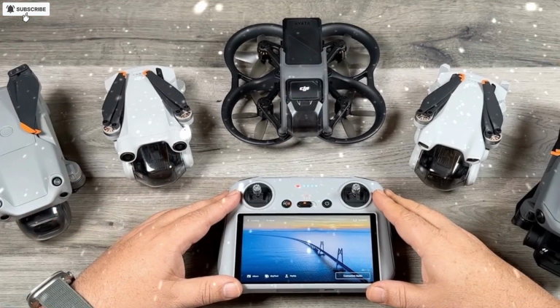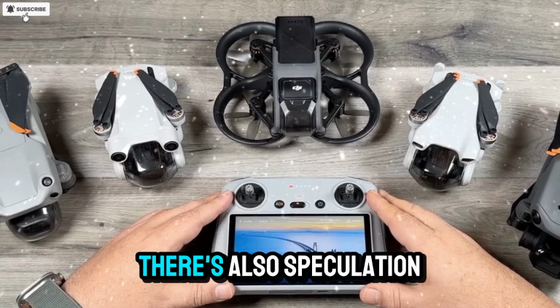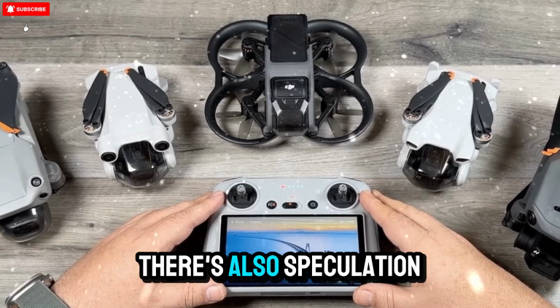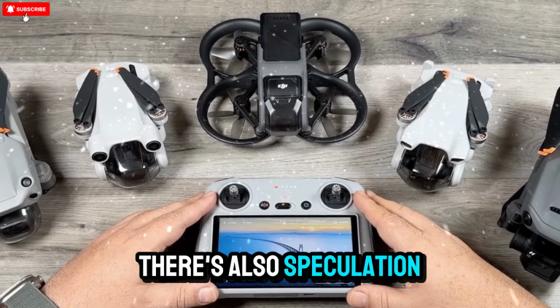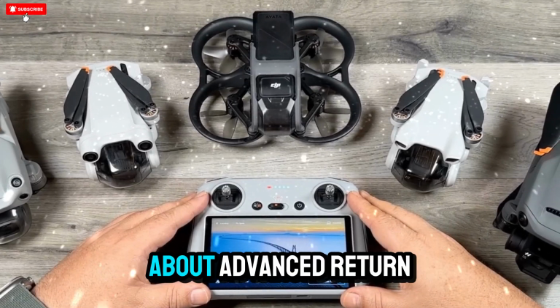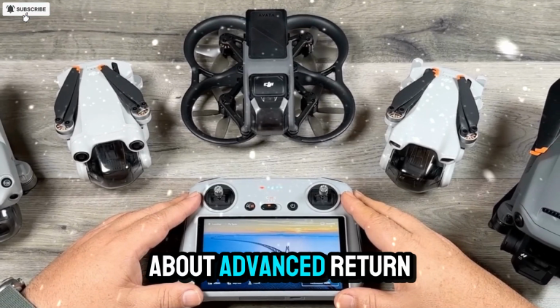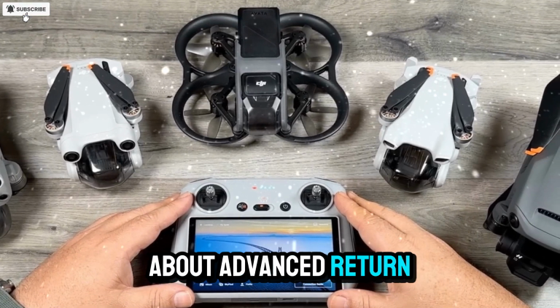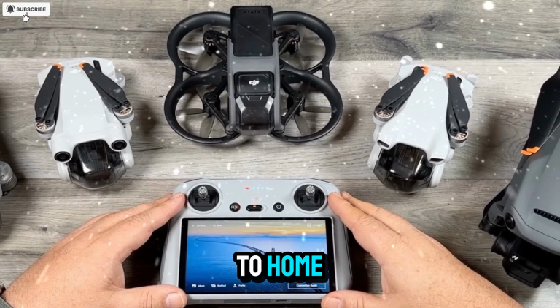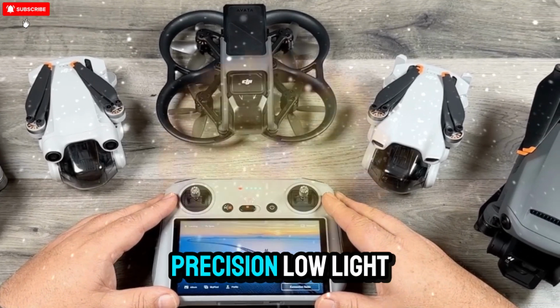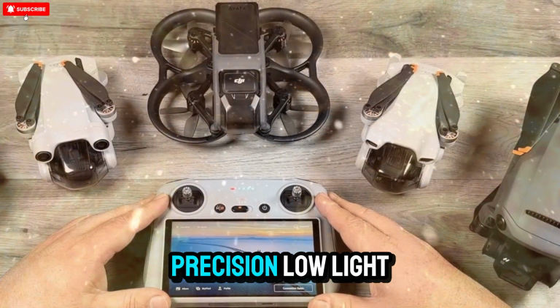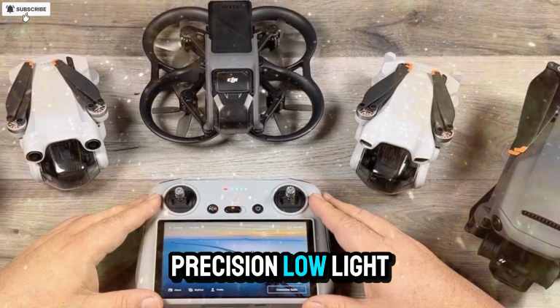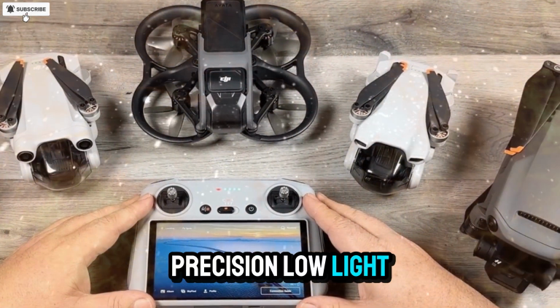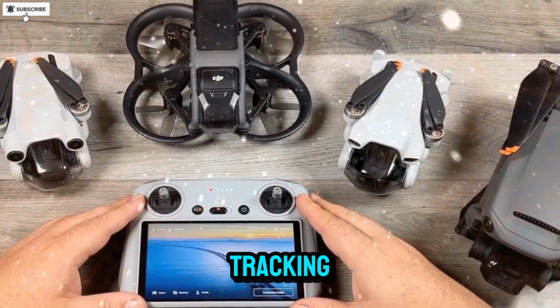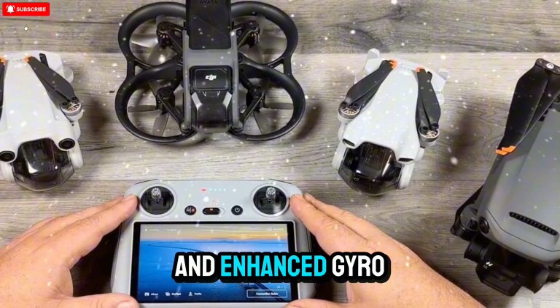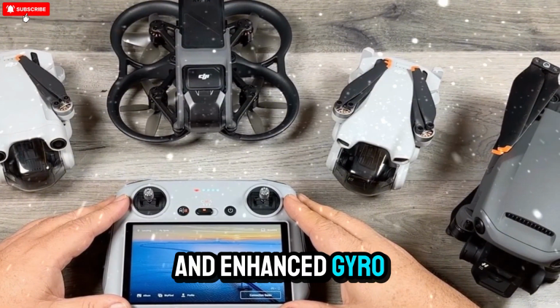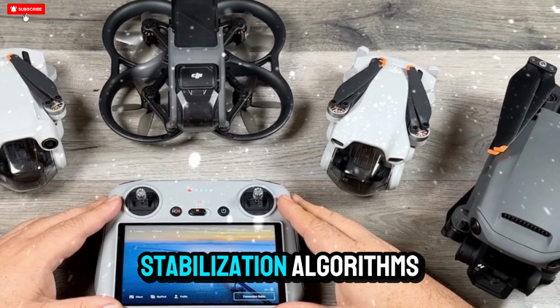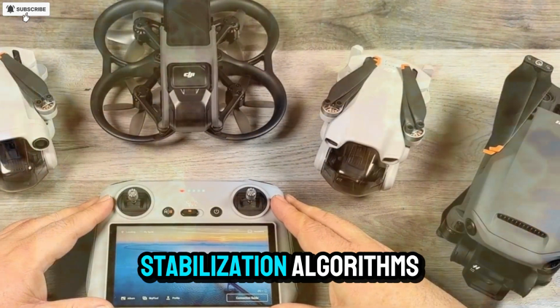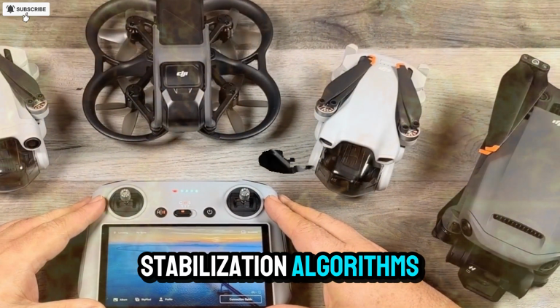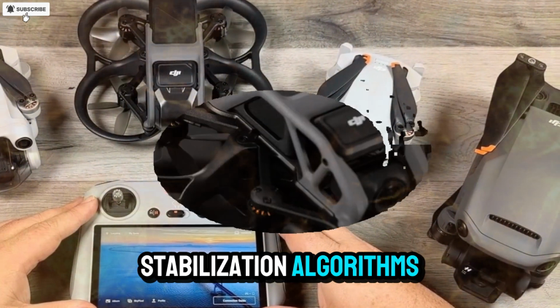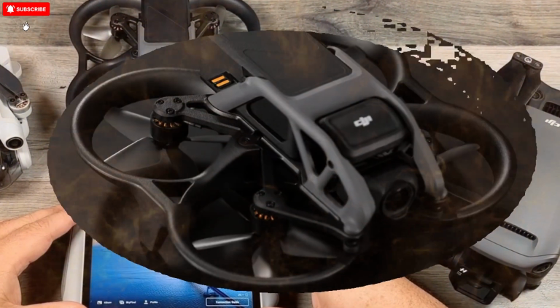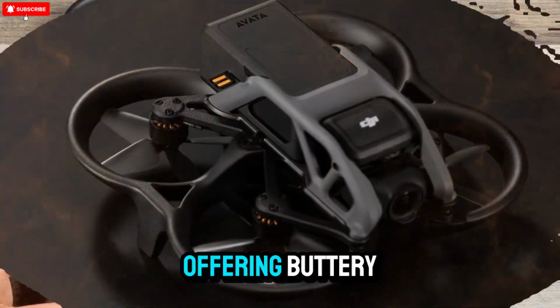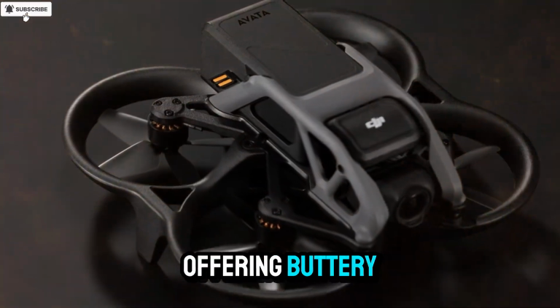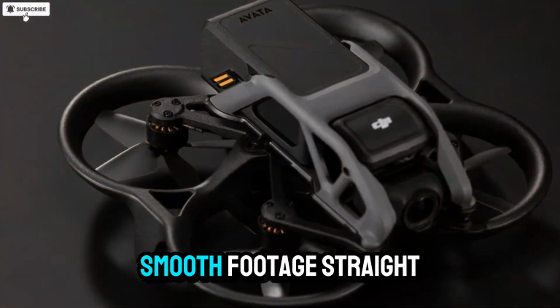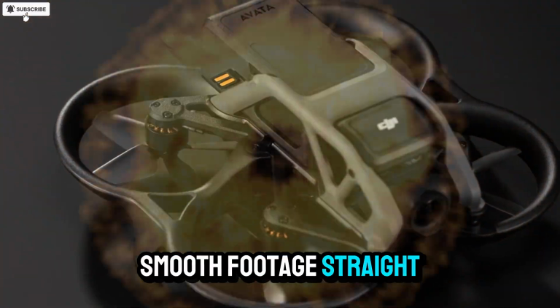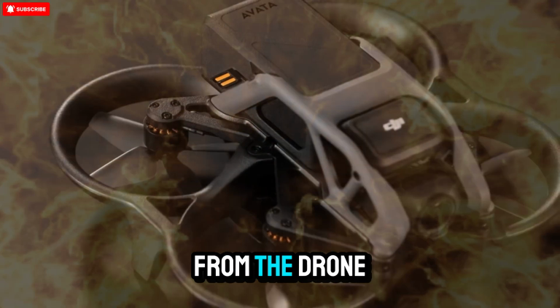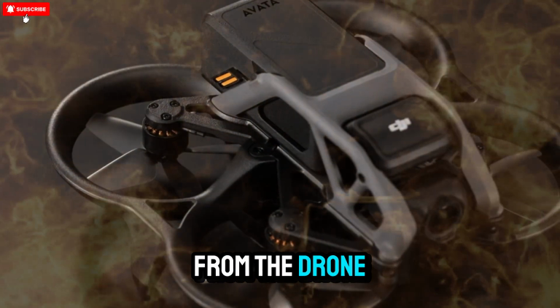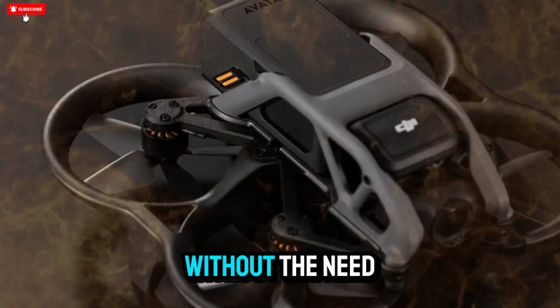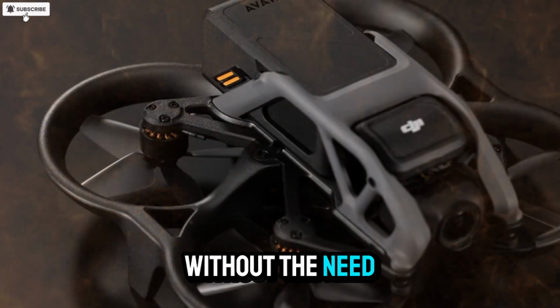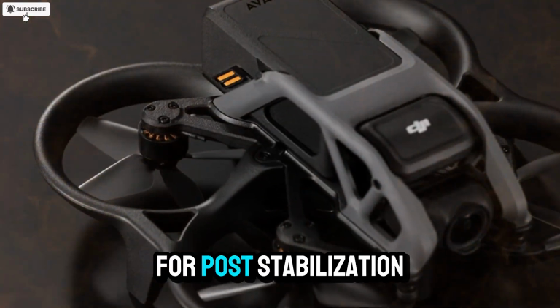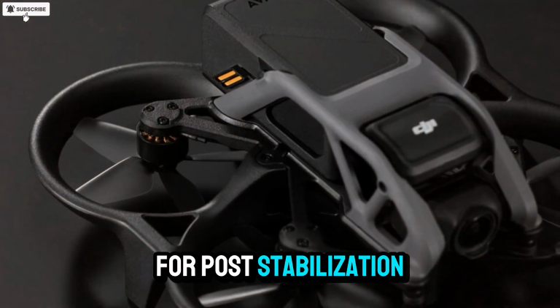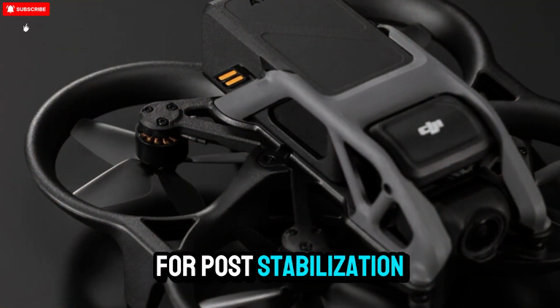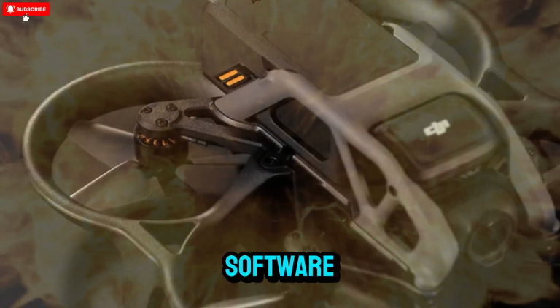There's also speculation about advanced return-to-home precision, low-light tracking, and enhanced gyro-stabilization algorithms, offering buttery smooth footage straight from the drone without the need for post-stabilization software.